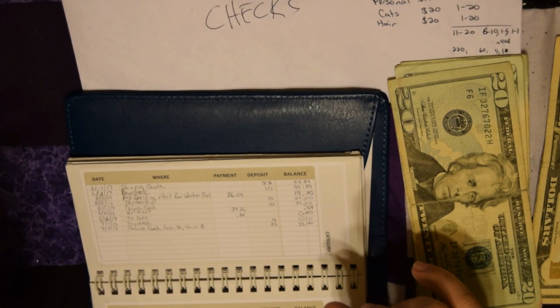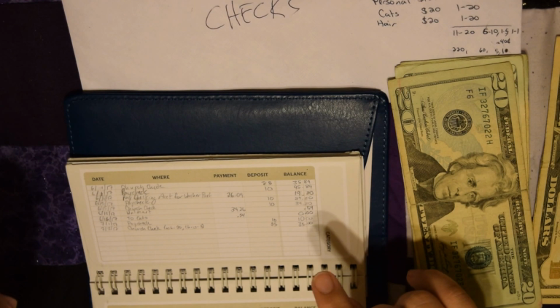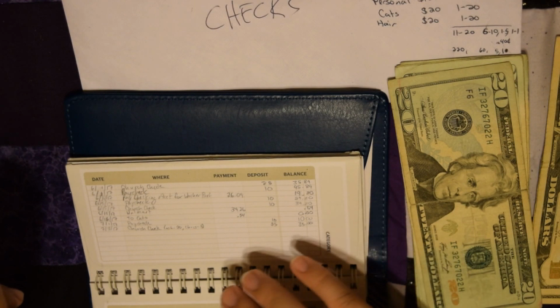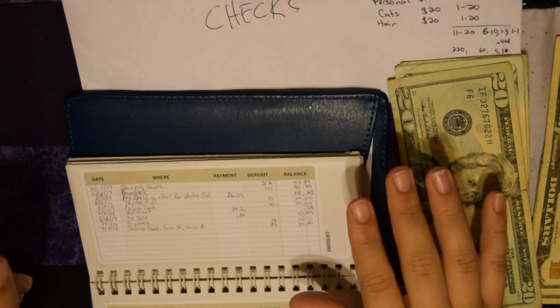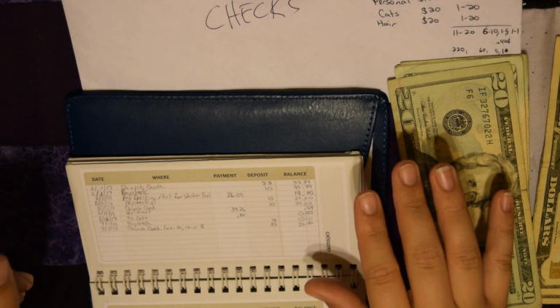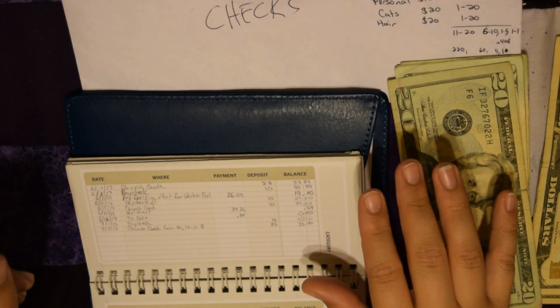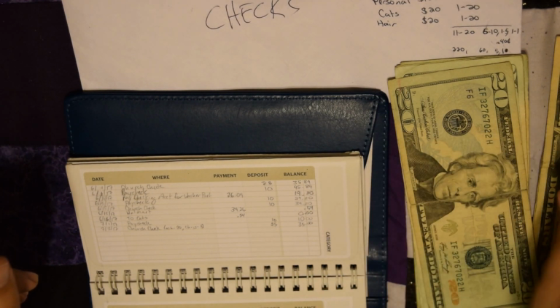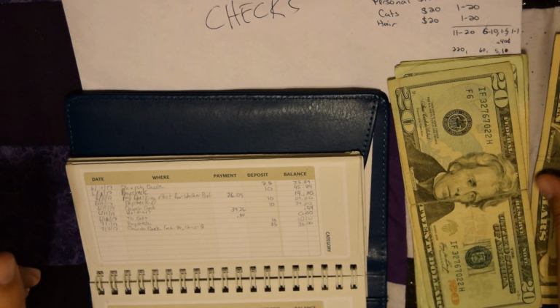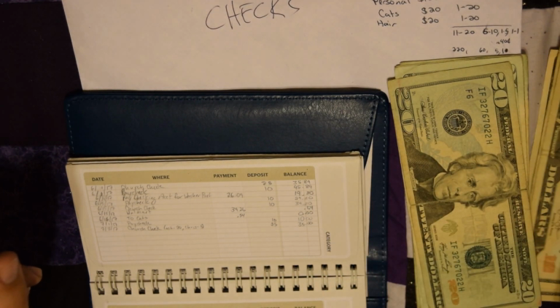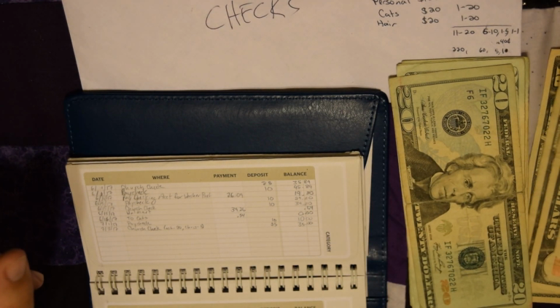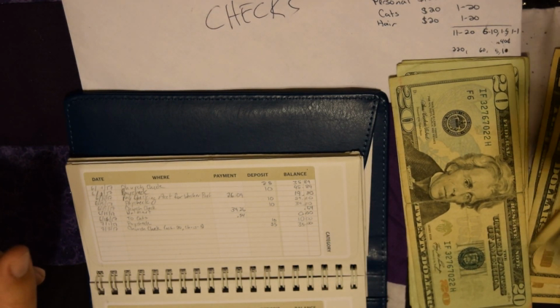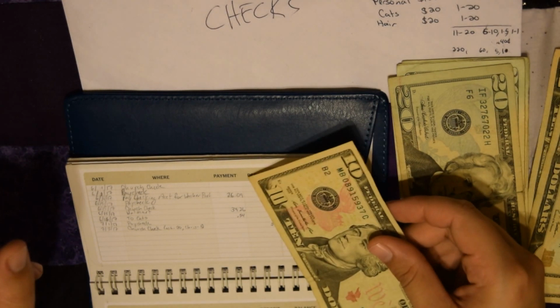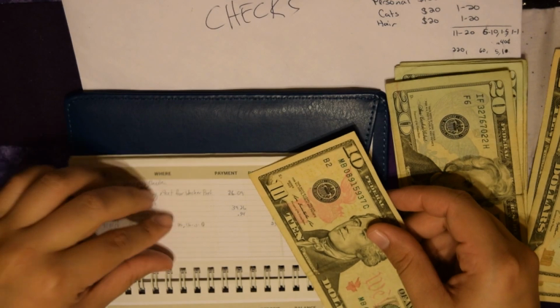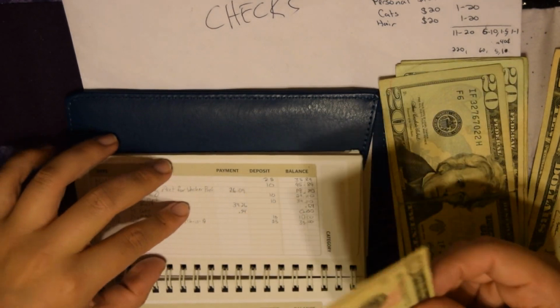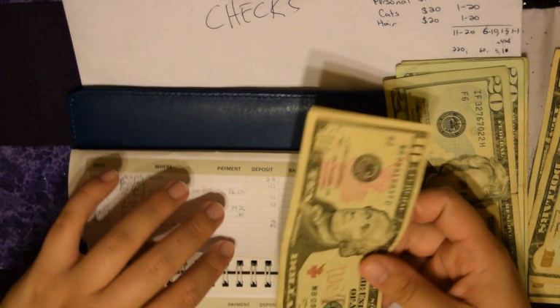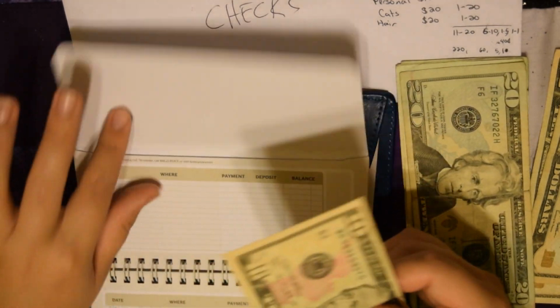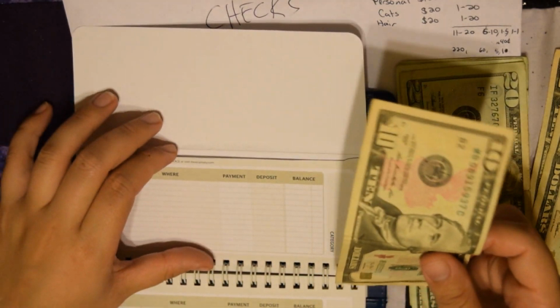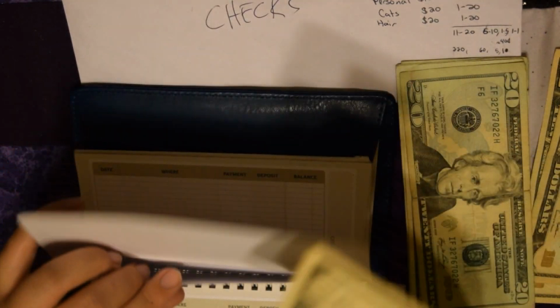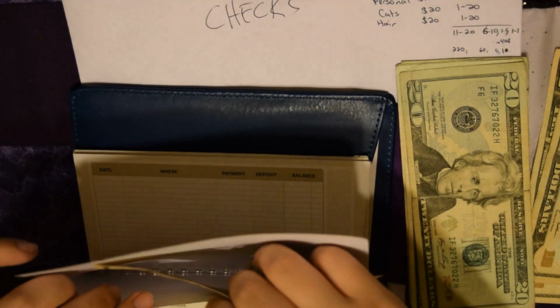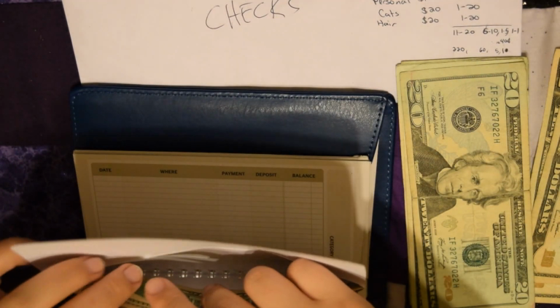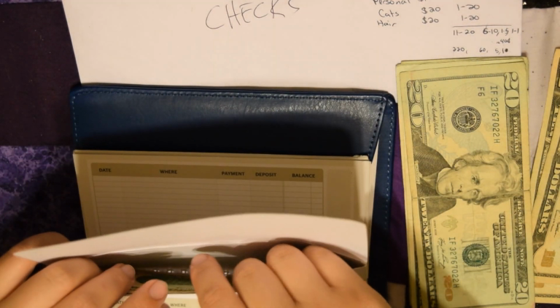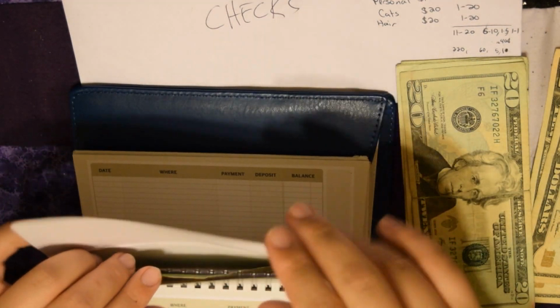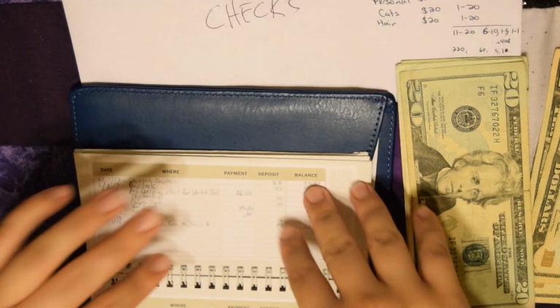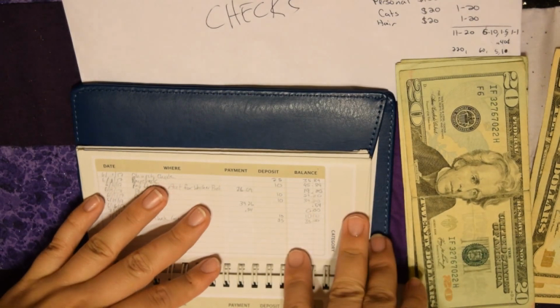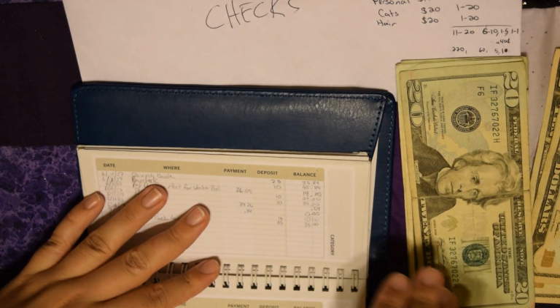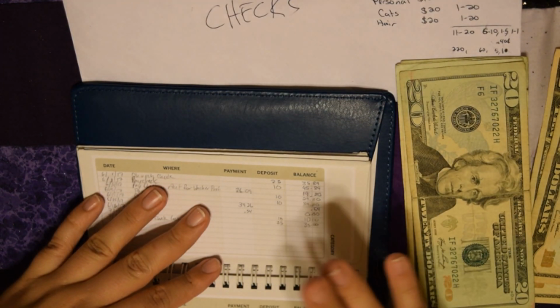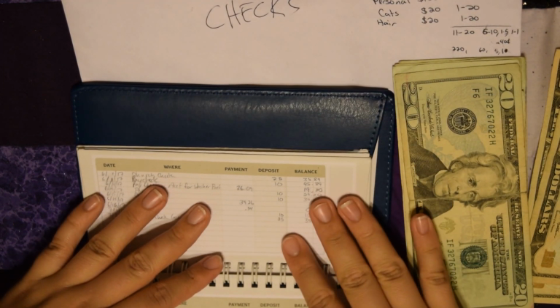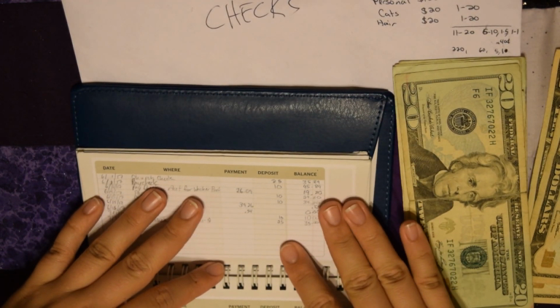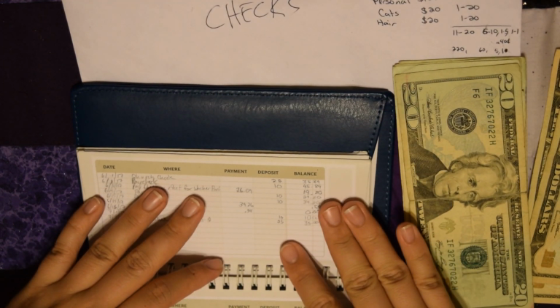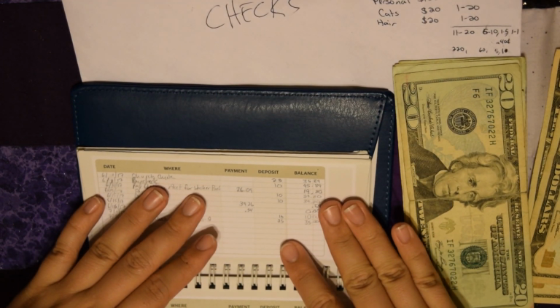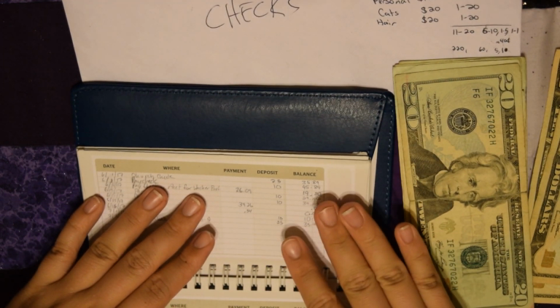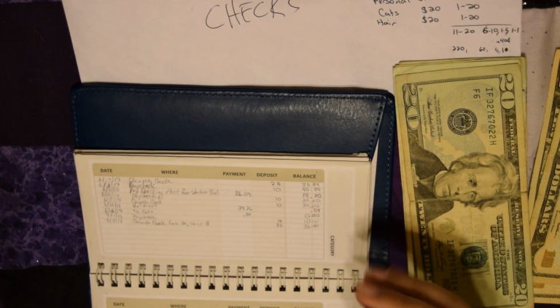Household was at zero dollars — I had nothing left. I take $10 from my personal check and put it in there, so for now the balance is $10. It'll be $35 once I get the church money.